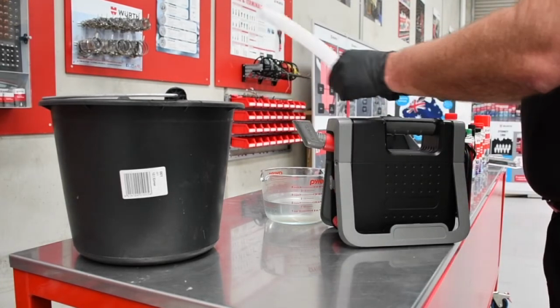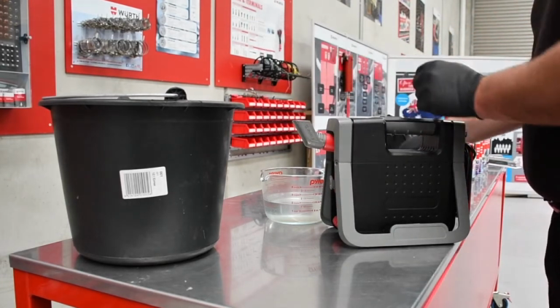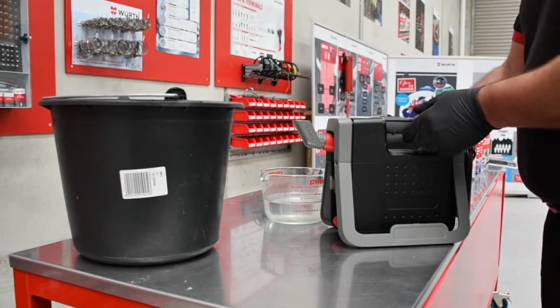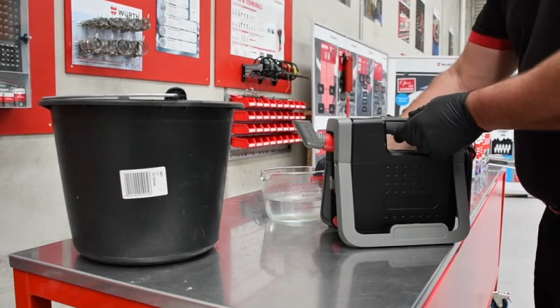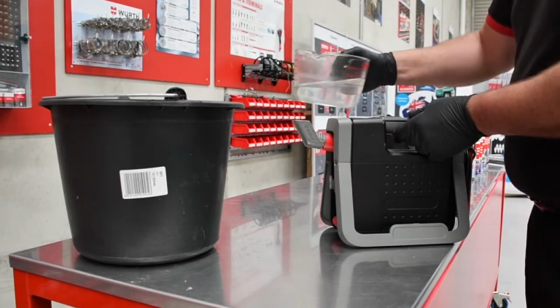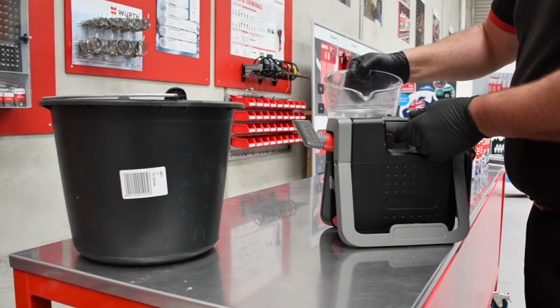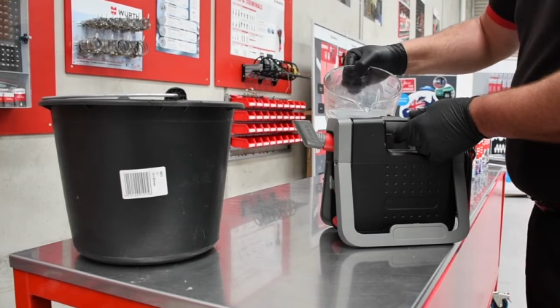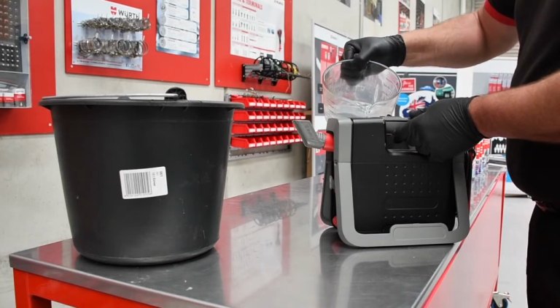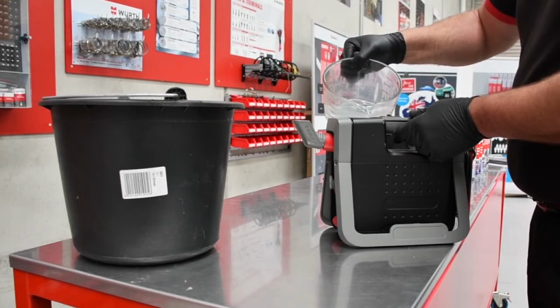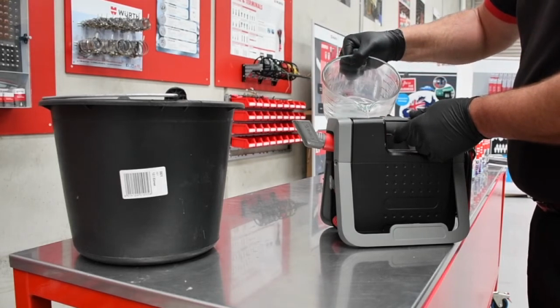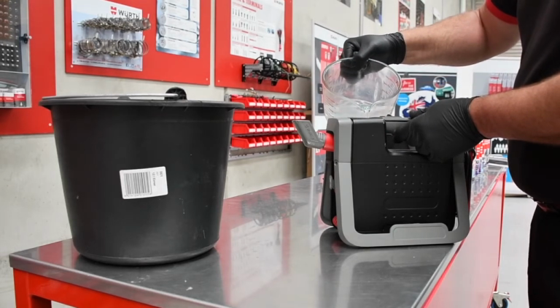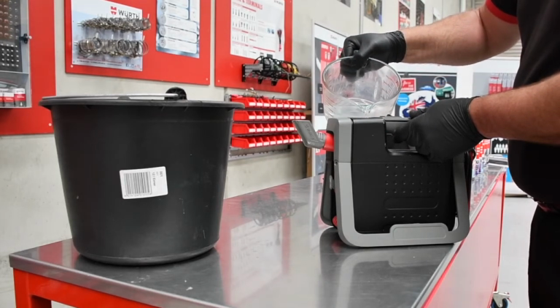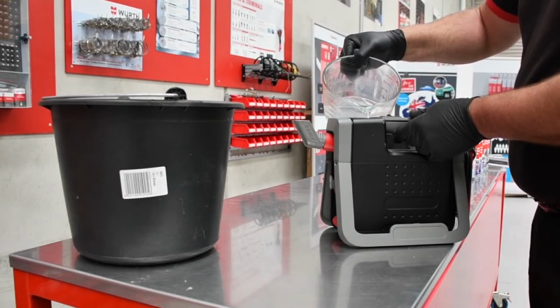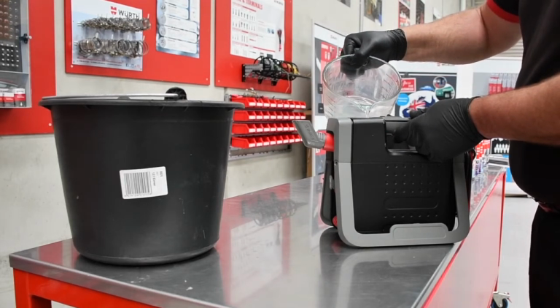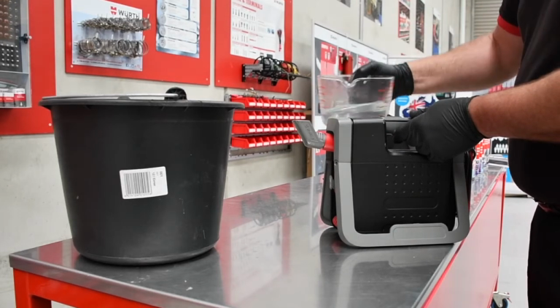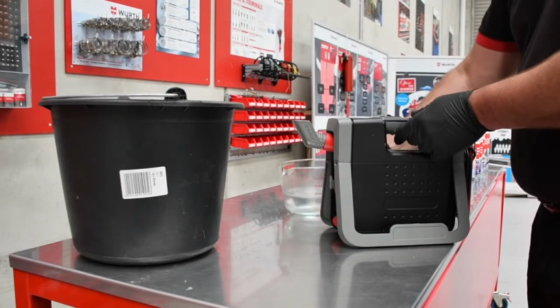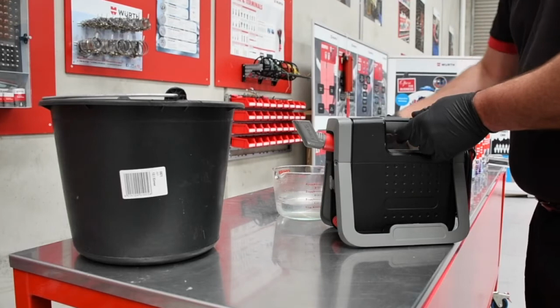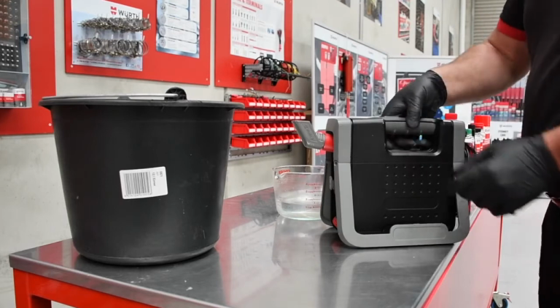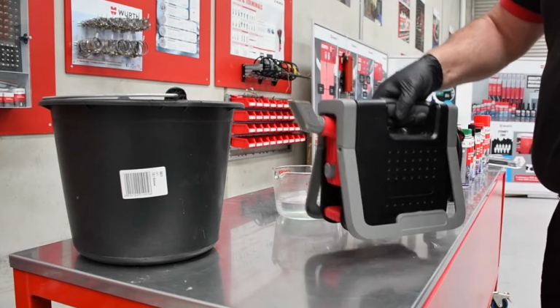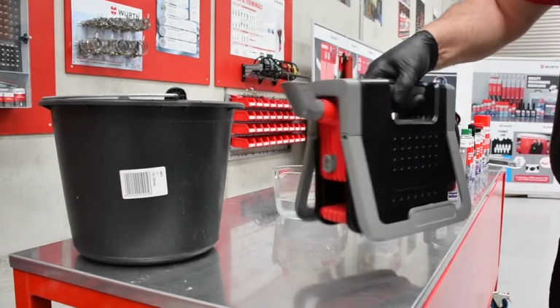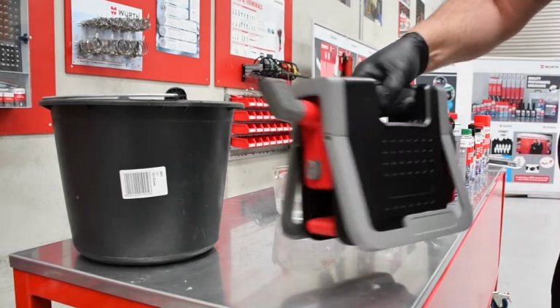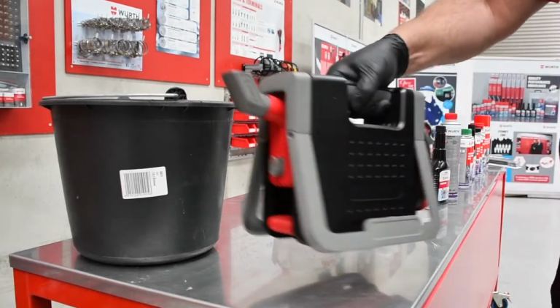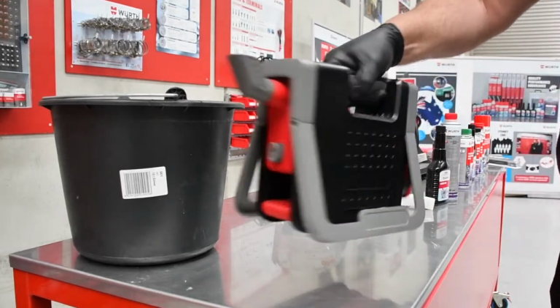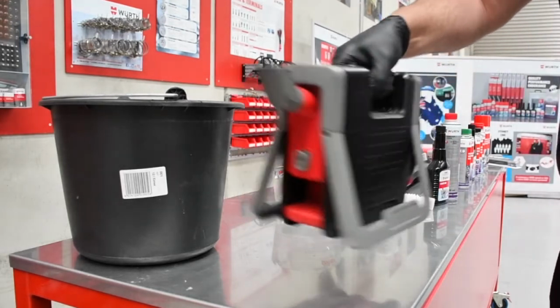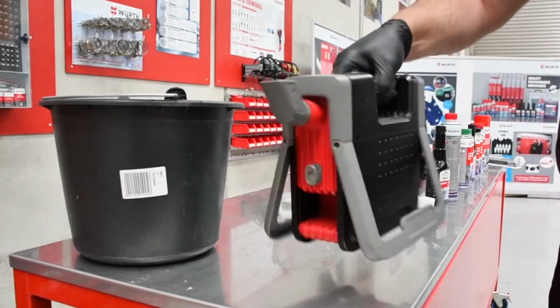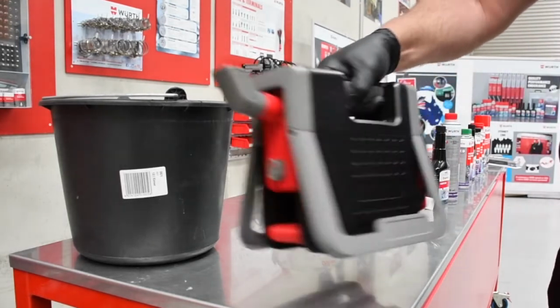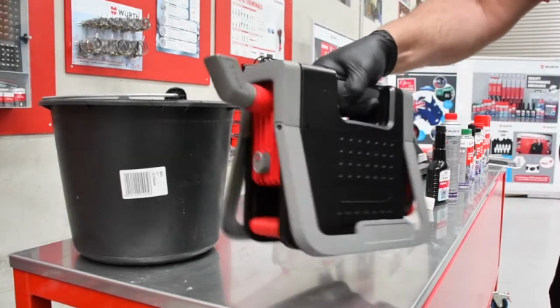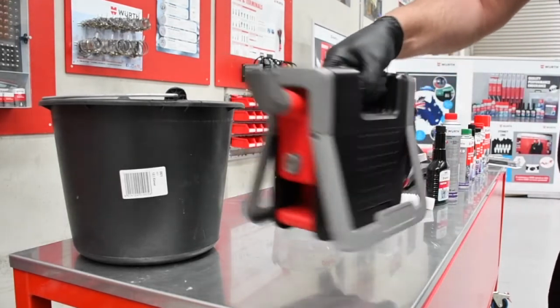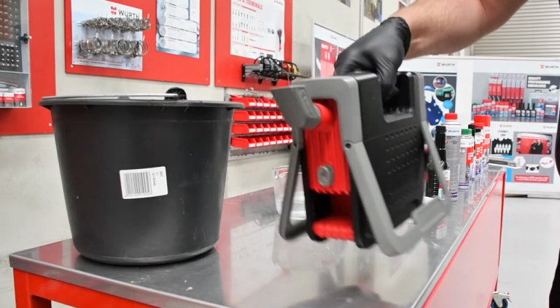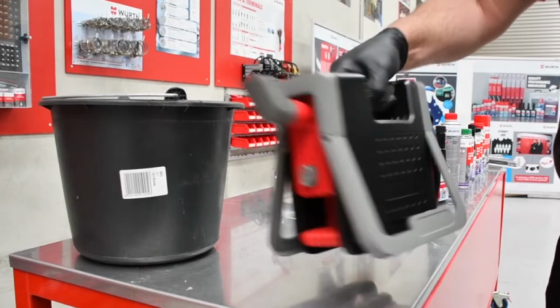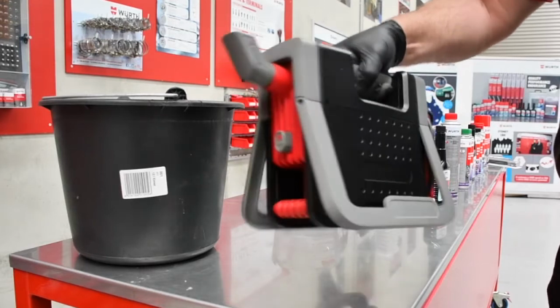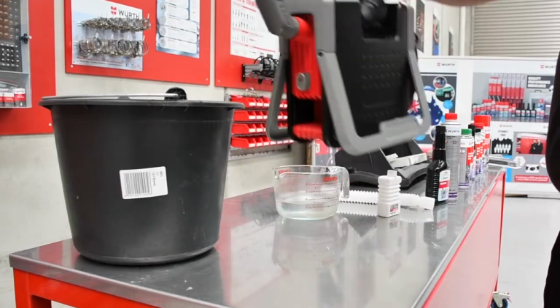To clean the Evapomat, fill approximately 100ml of water into the can receptacle. Lightly shake the Evapomat, then drain out the water. Protect the on/off switch and the connector socket against water splashes.